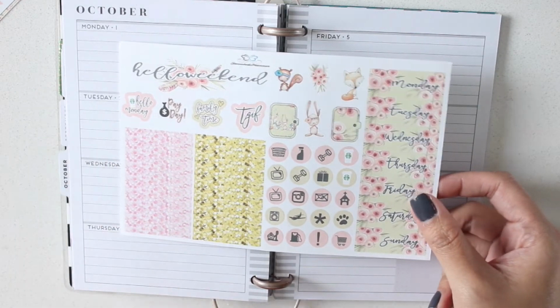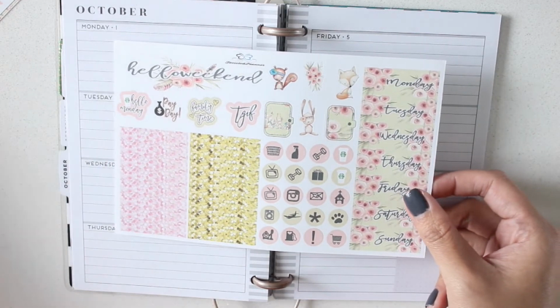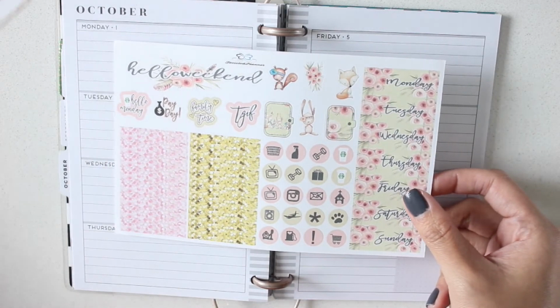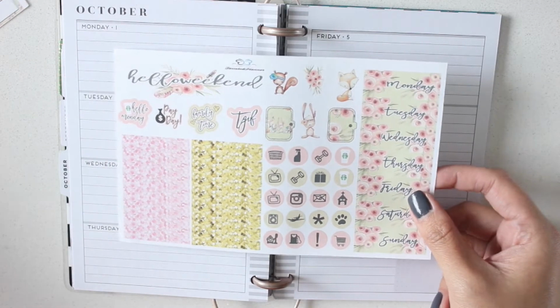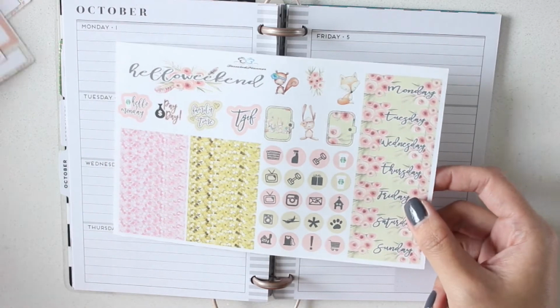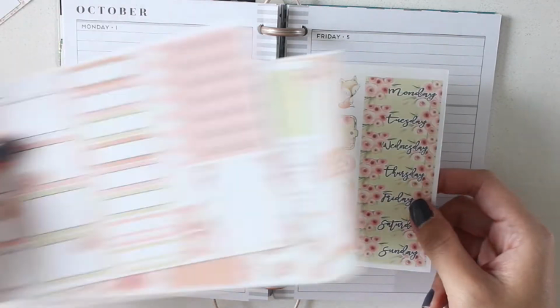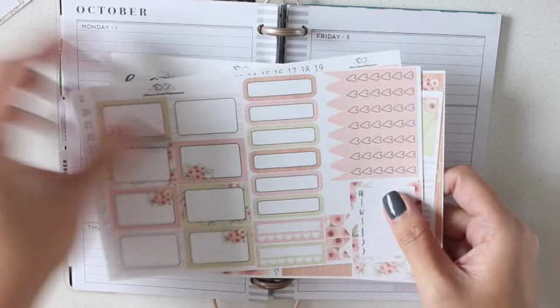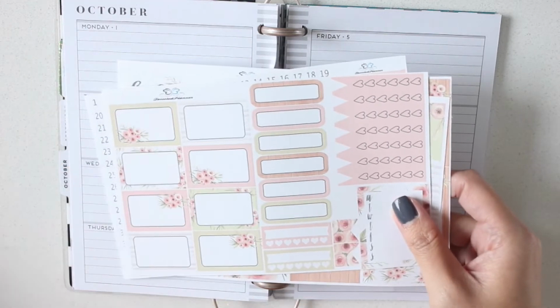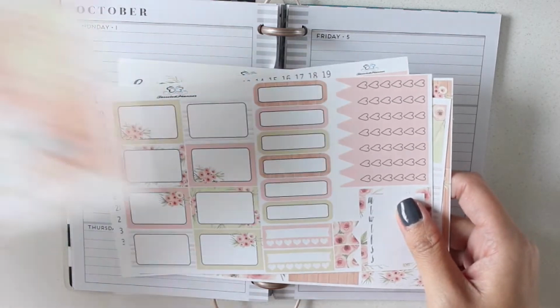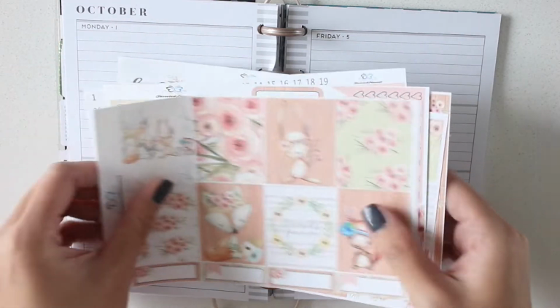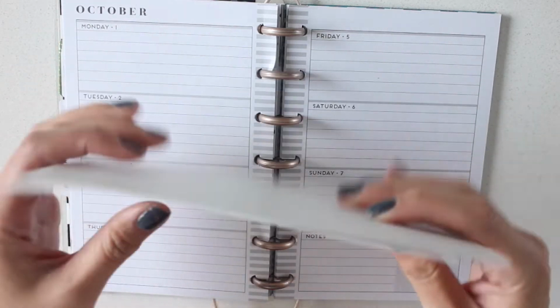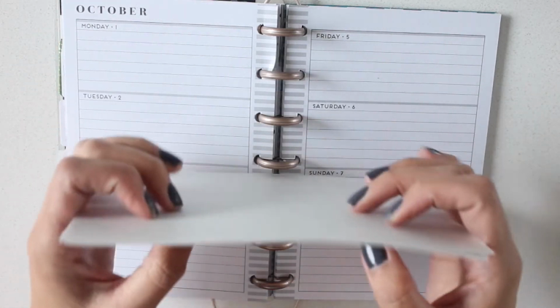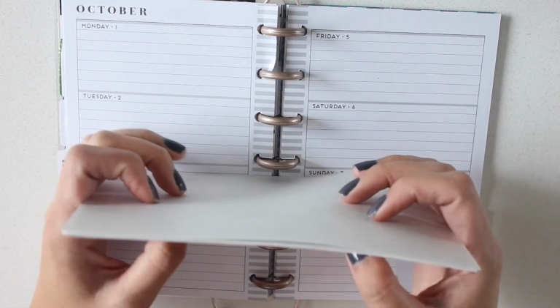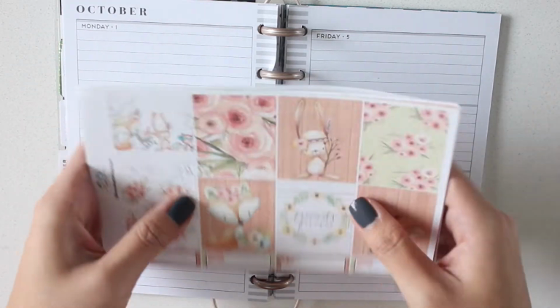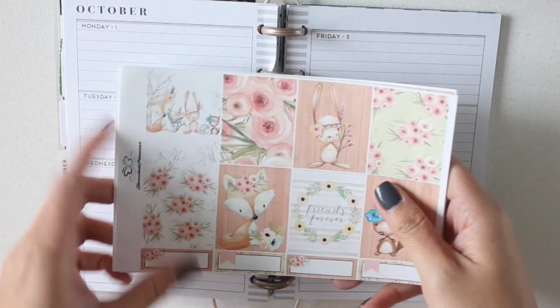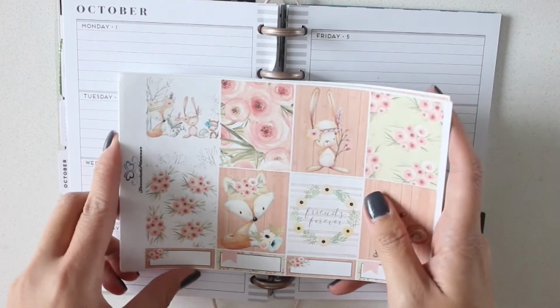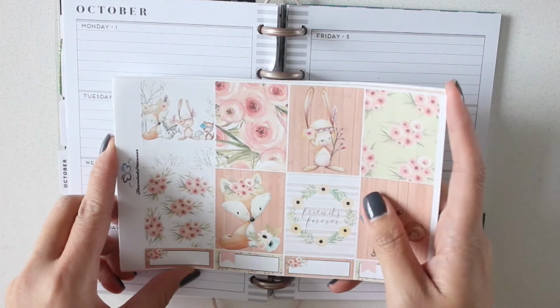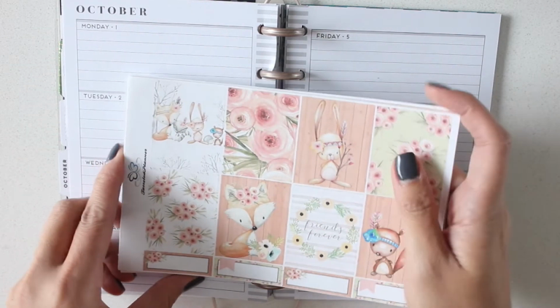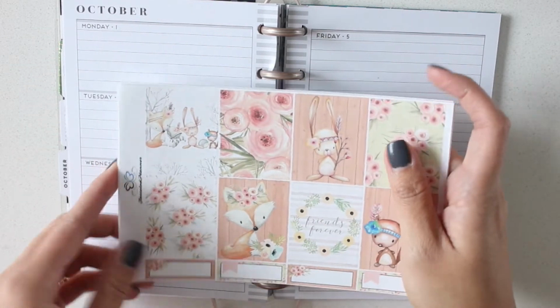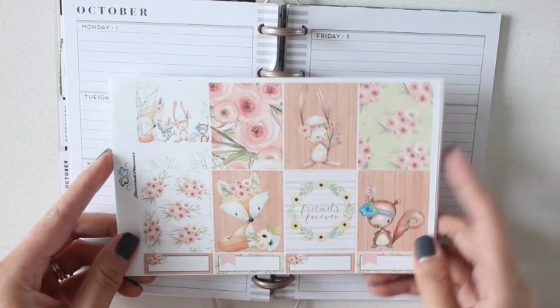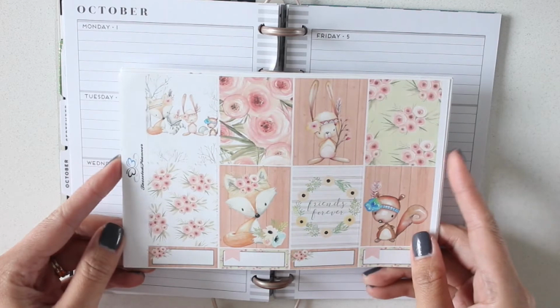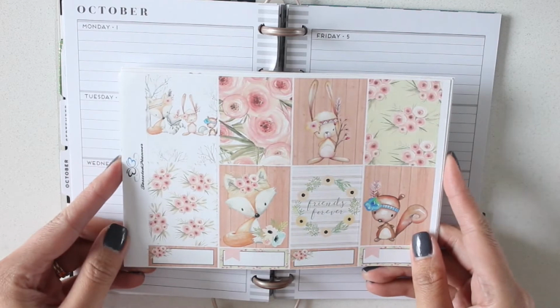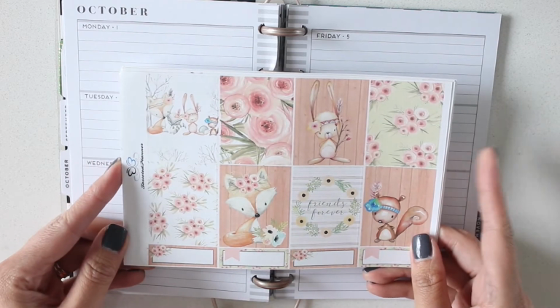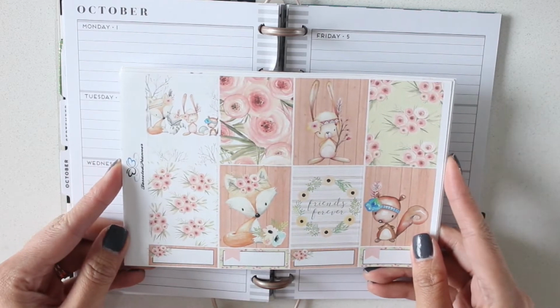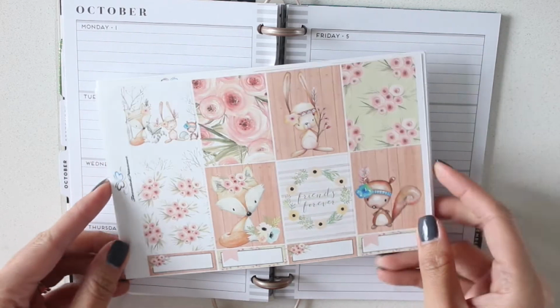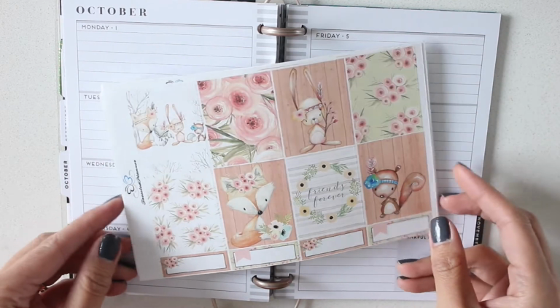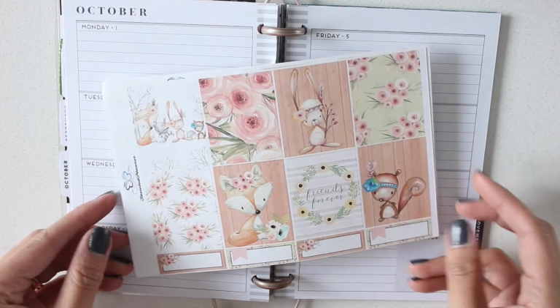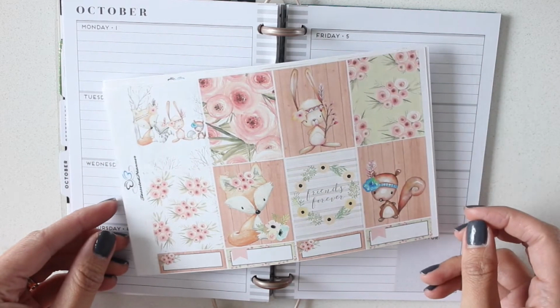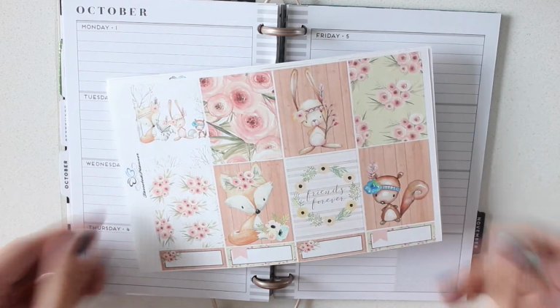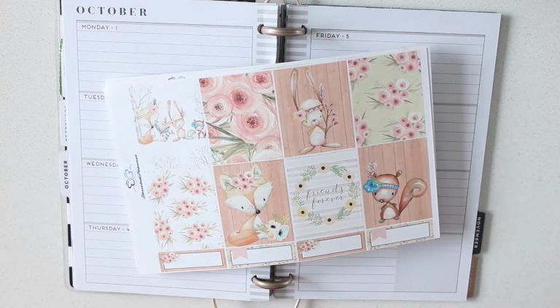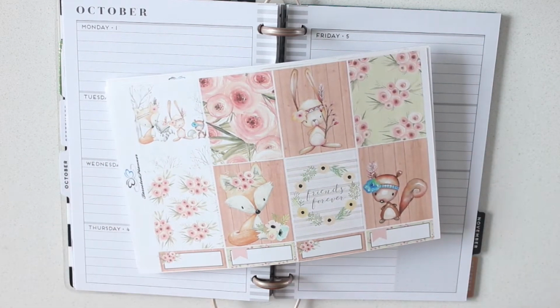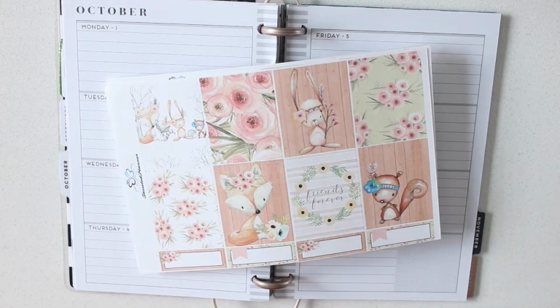I won't be using all of this kit in the mini happy planner. I'm actually going to use it a few weeks from now in my B6 as well, but I just wanted to show you guys how I can use this in my mini happy planner. All right, let's get started.